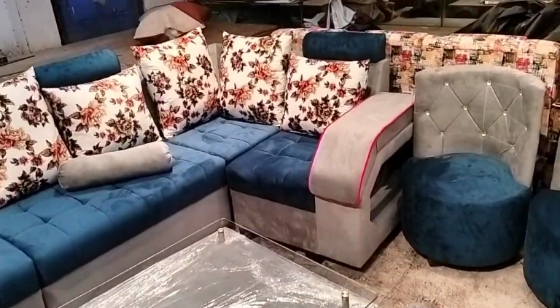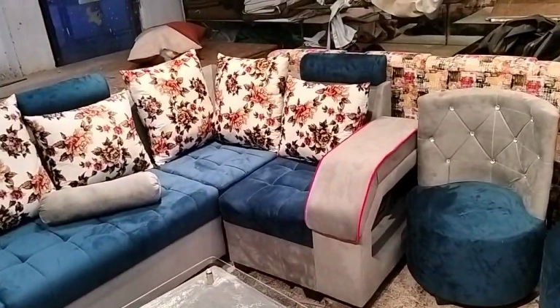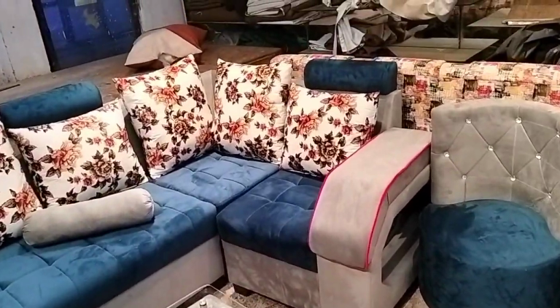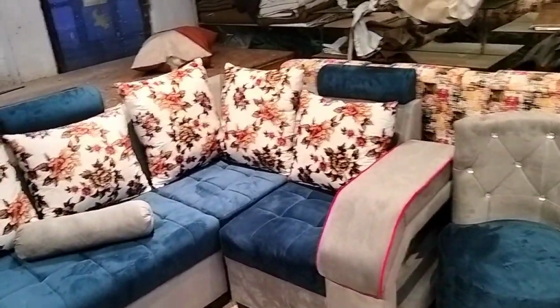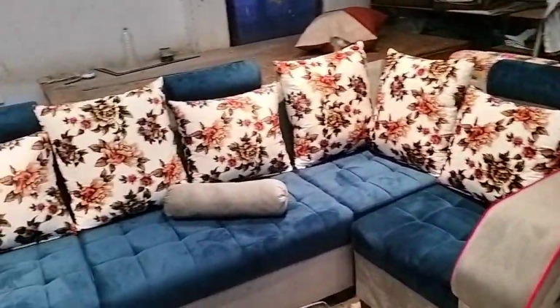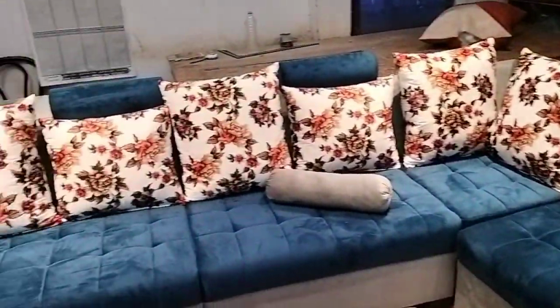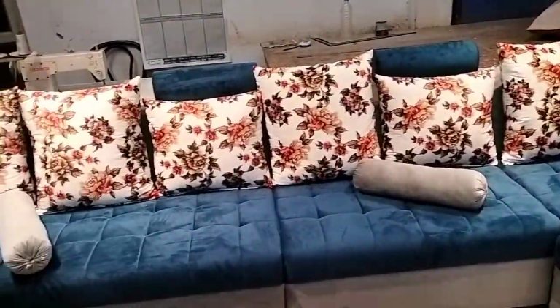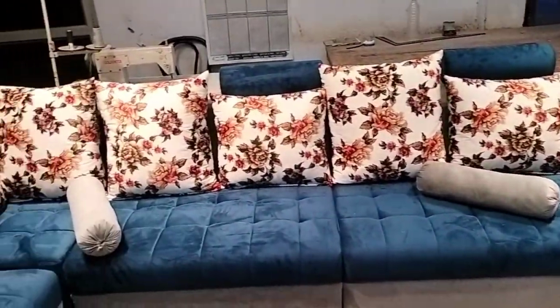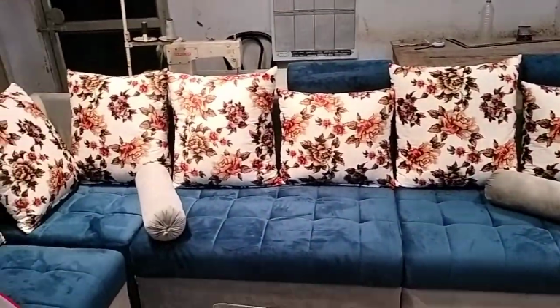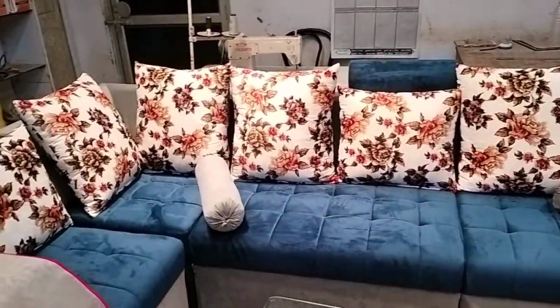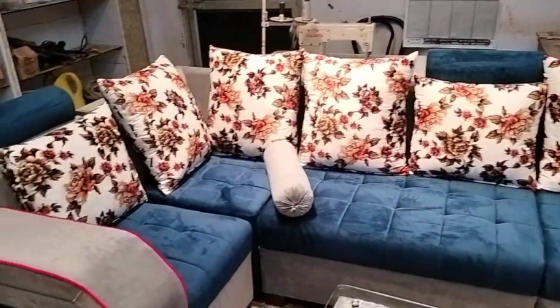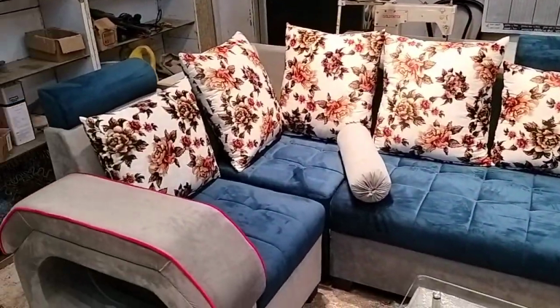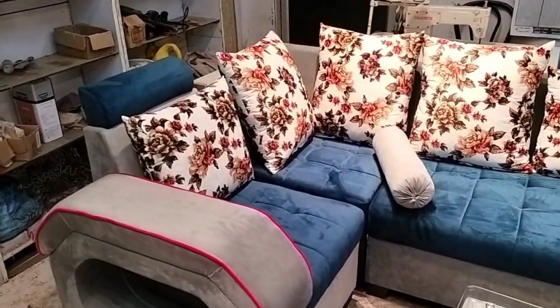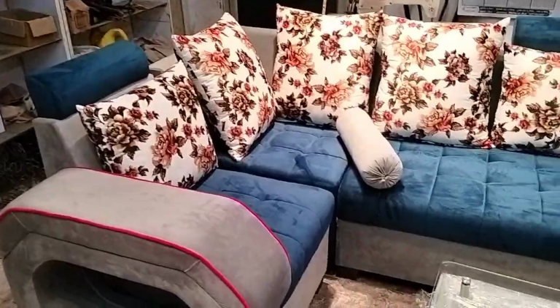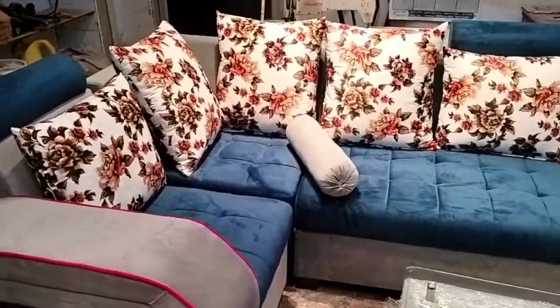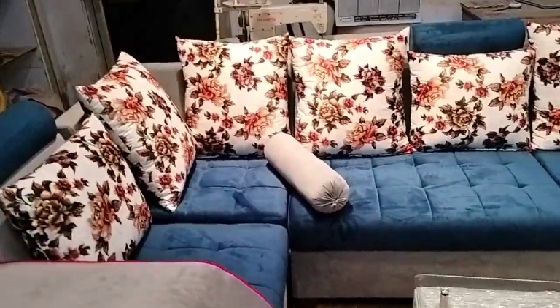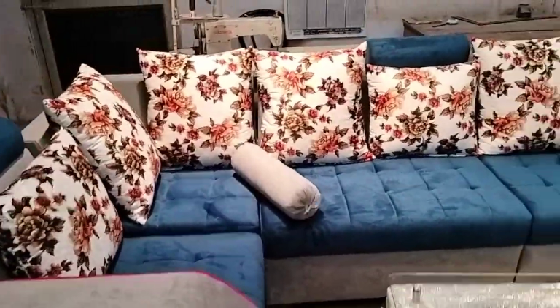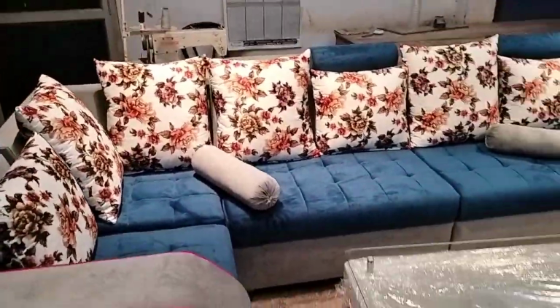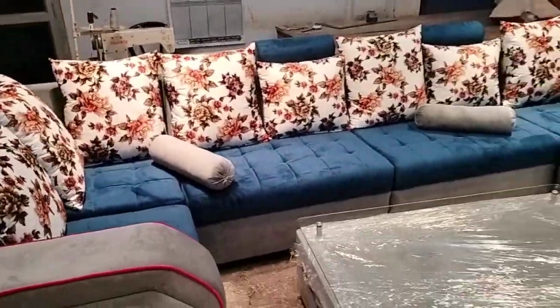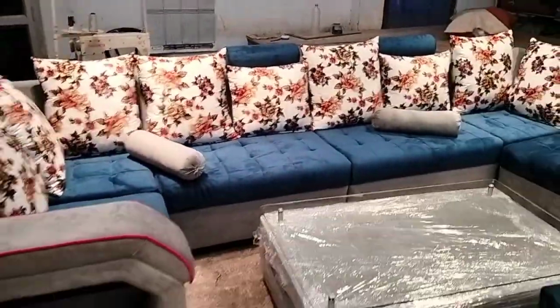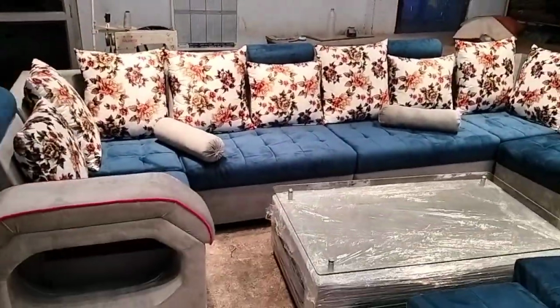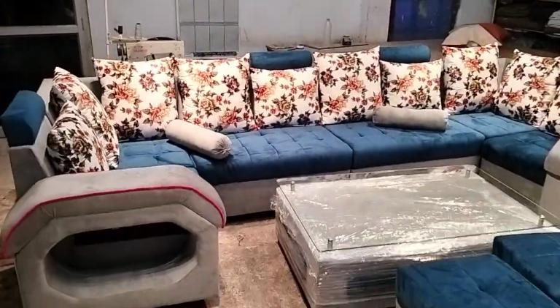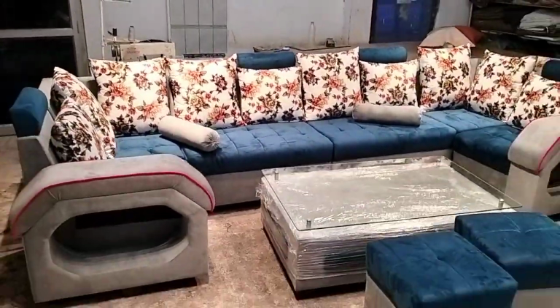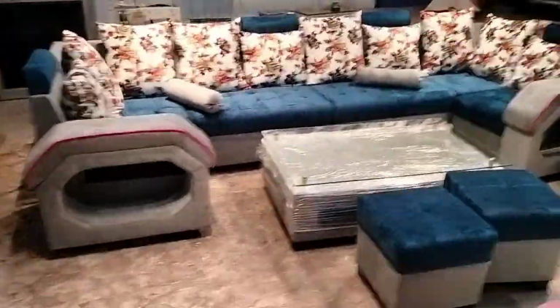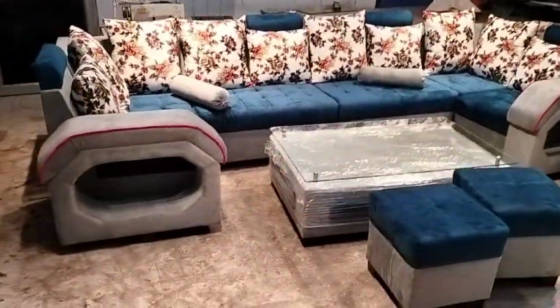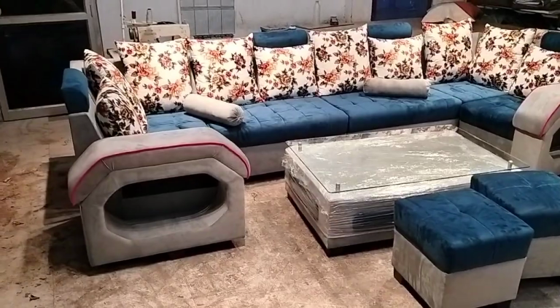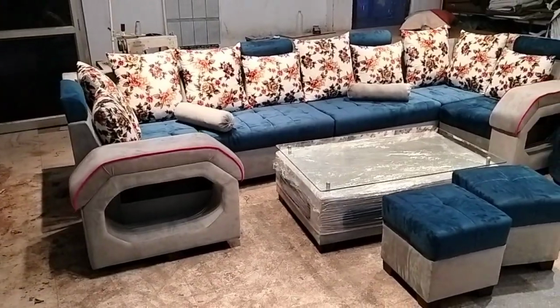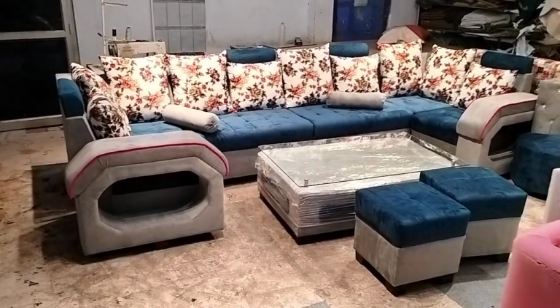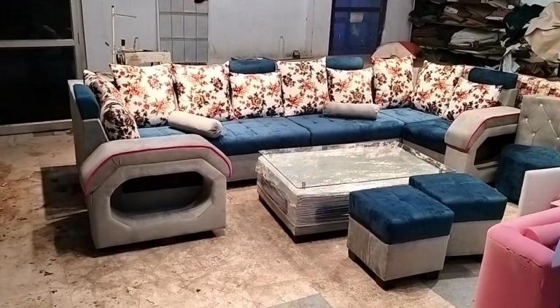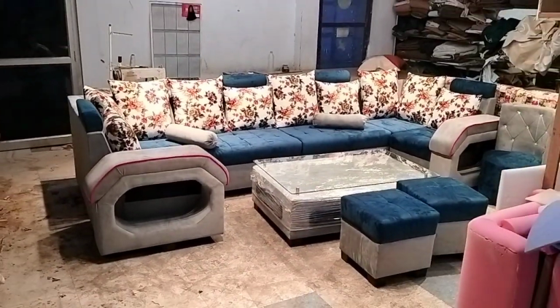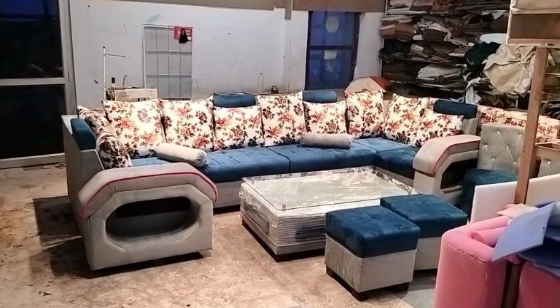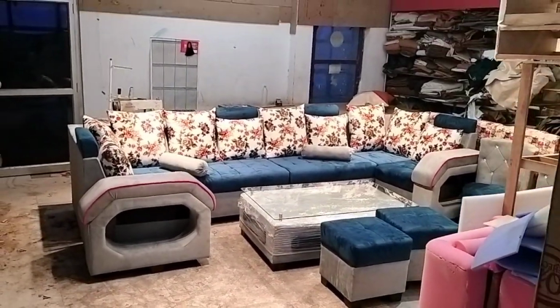Then we have put cushions — two bolsters for the customer. It is in full U-shape. The back handle is a good feature of this sofa. We have used Duraflex foam. We can change the color or design.